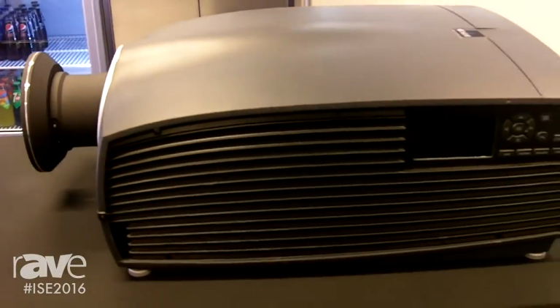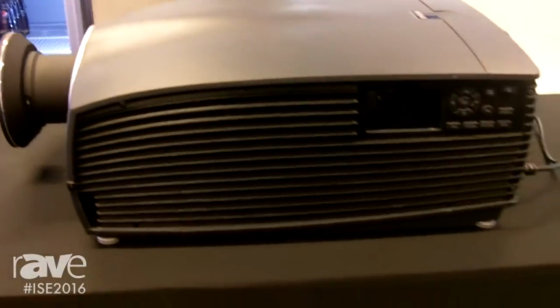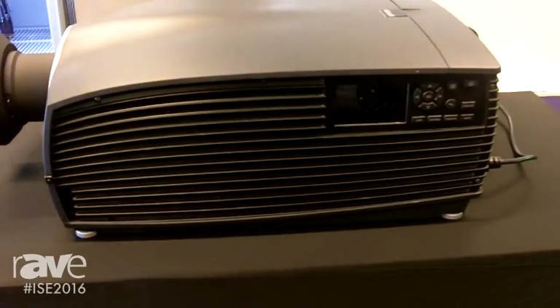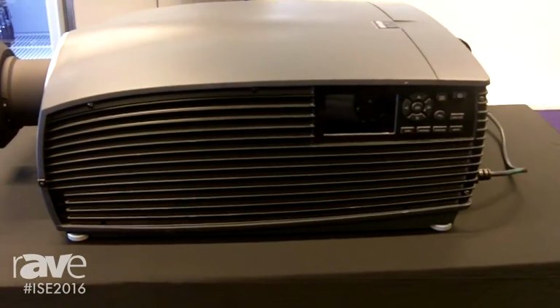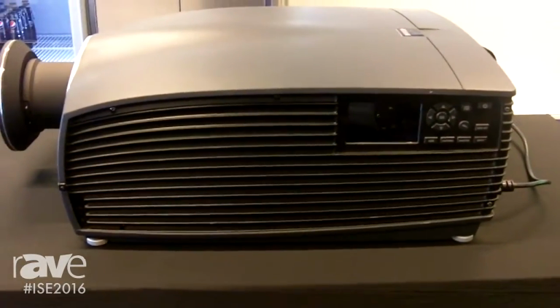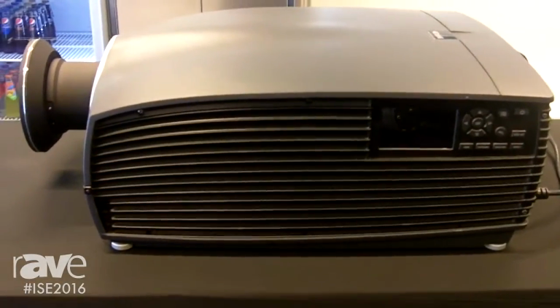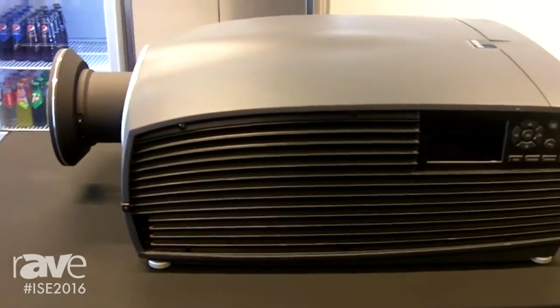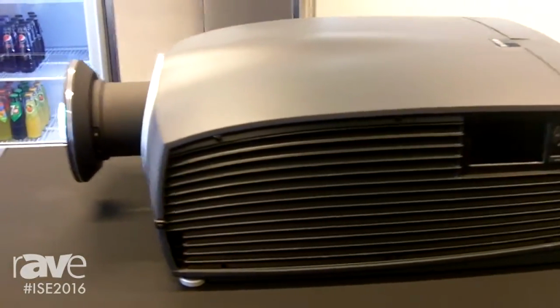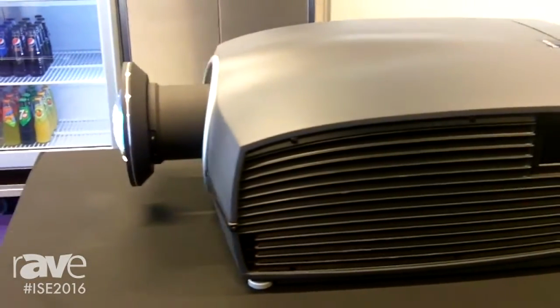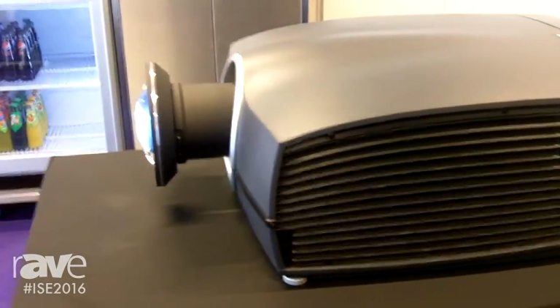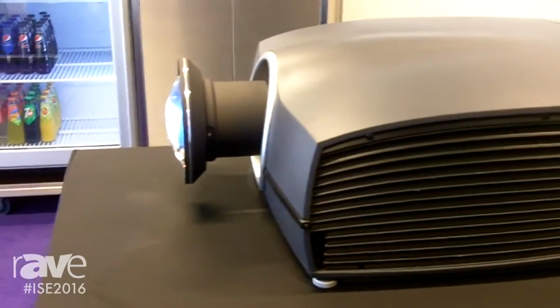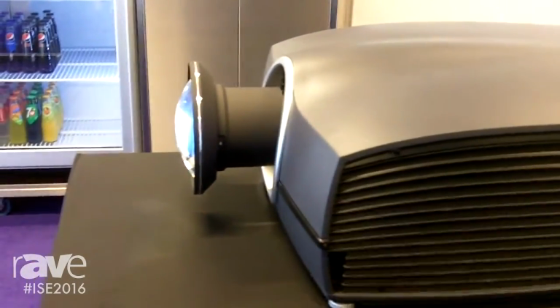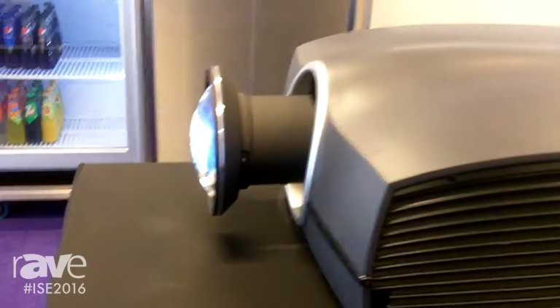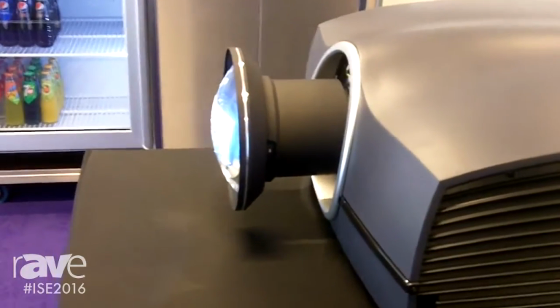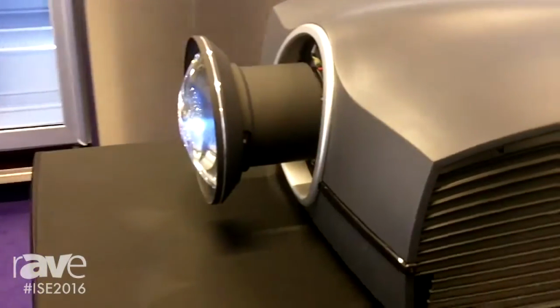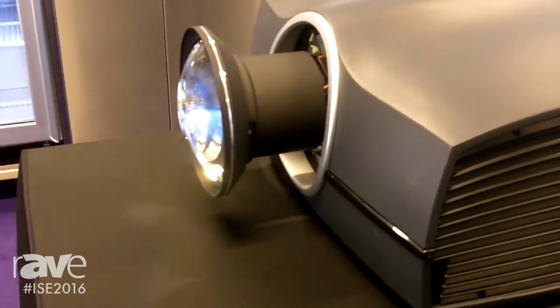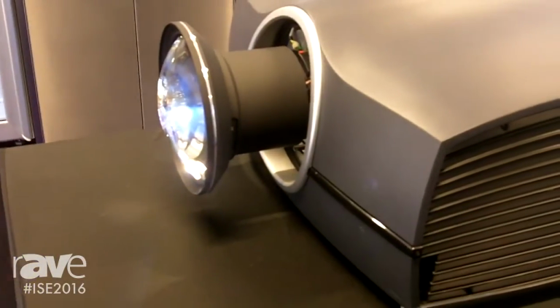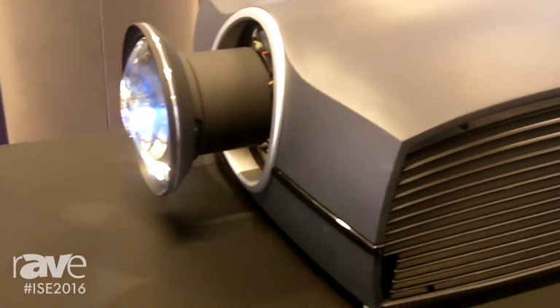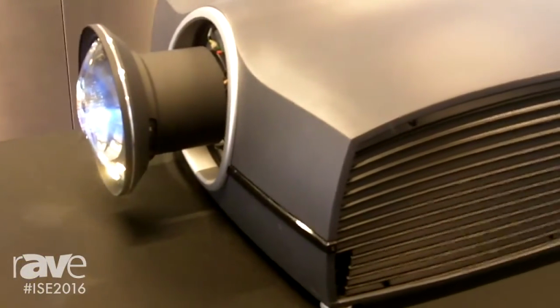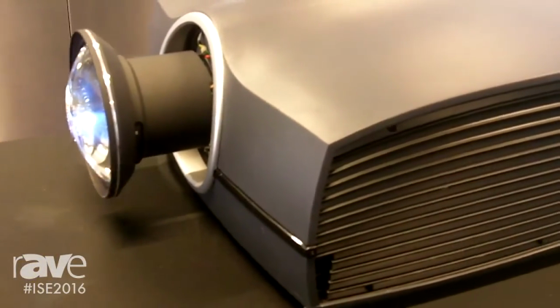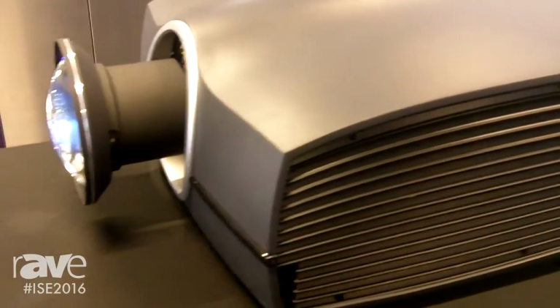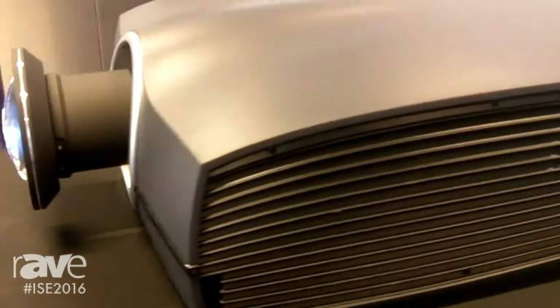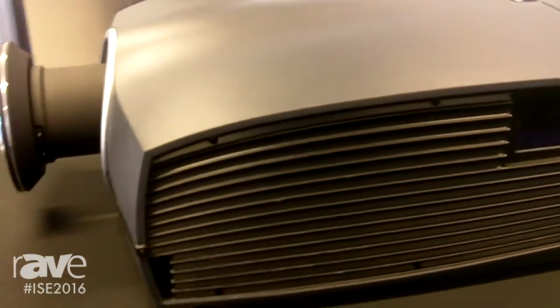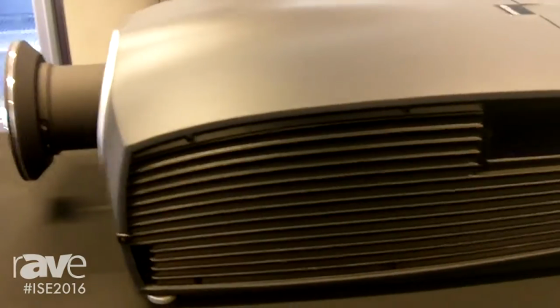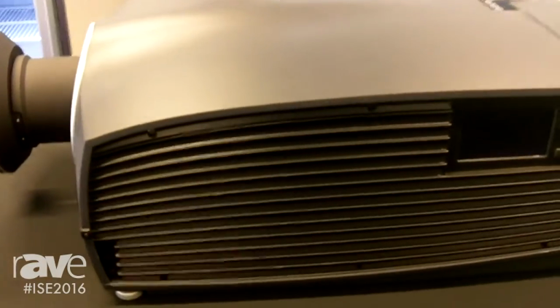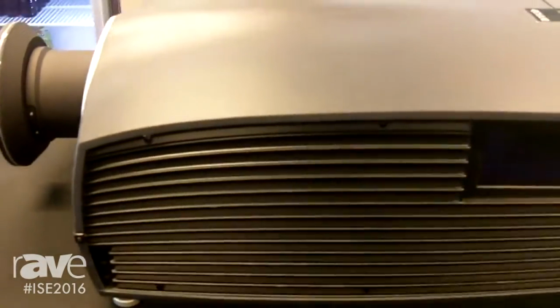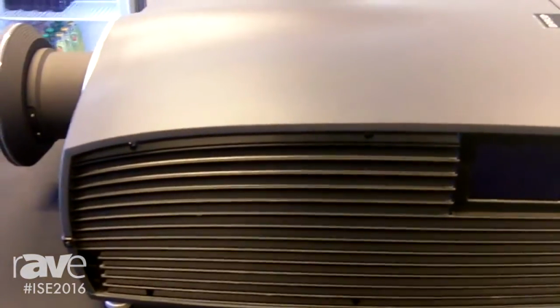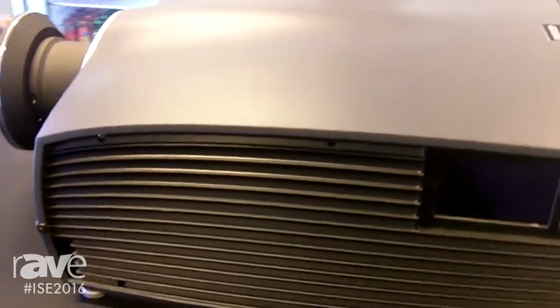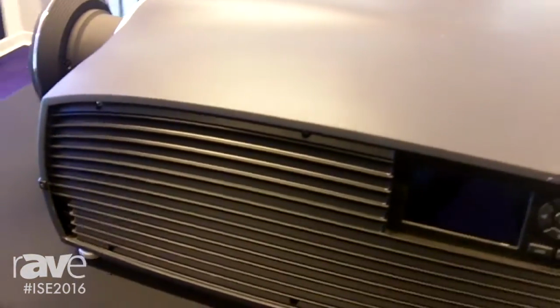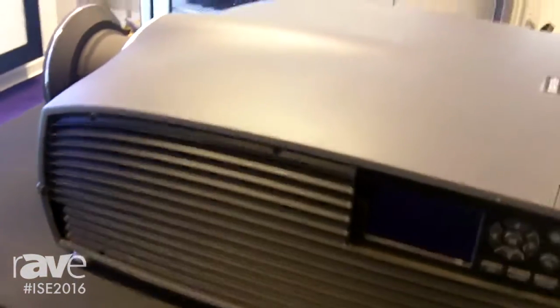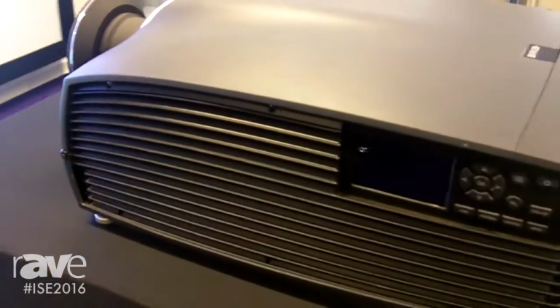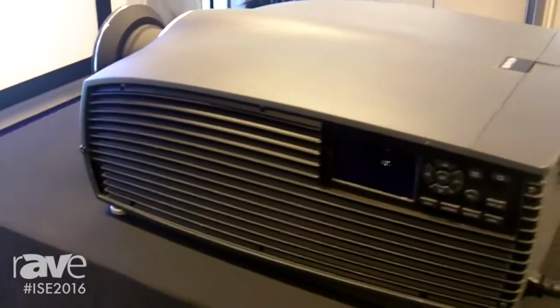Also we have the F90W13. These are 4K resolution and wide UXGA resolution projectors with up to 13,000 lumens brightness and up to 40,000 hours in operational lifetime.